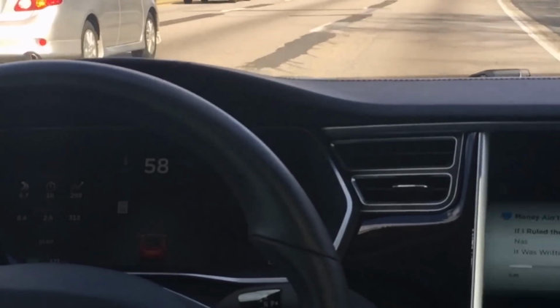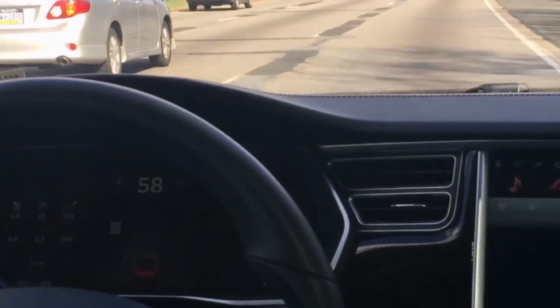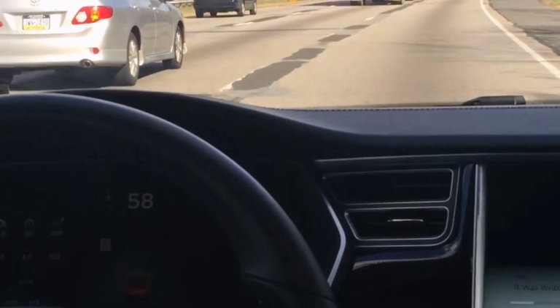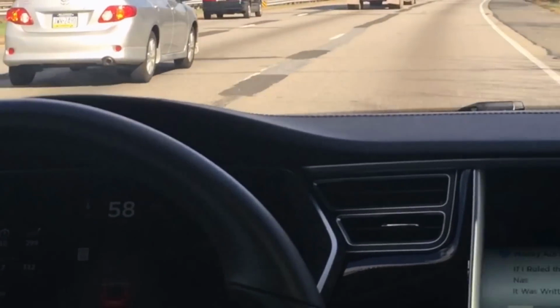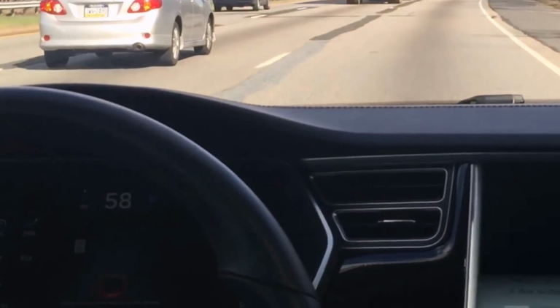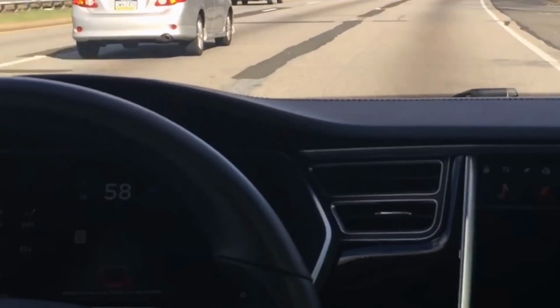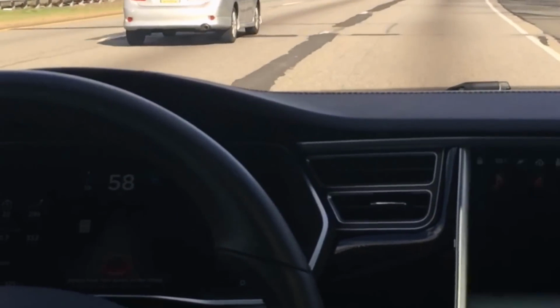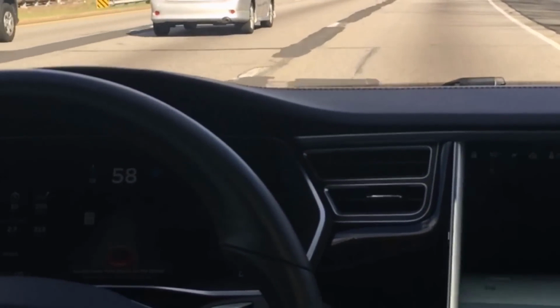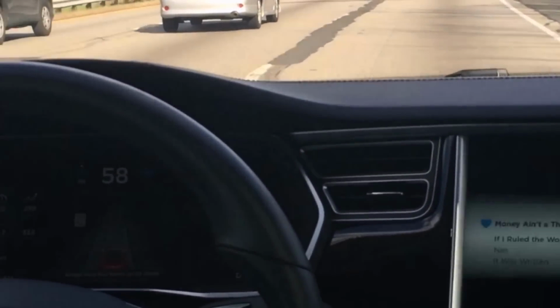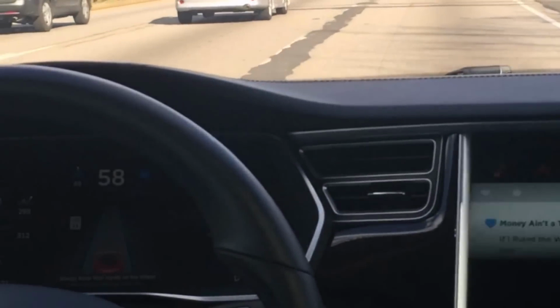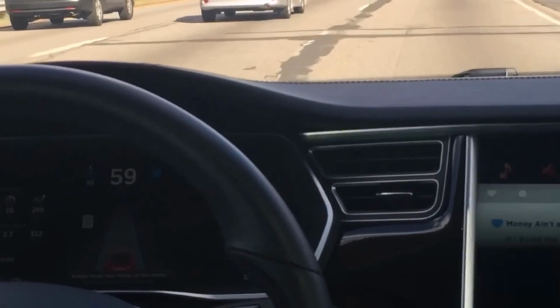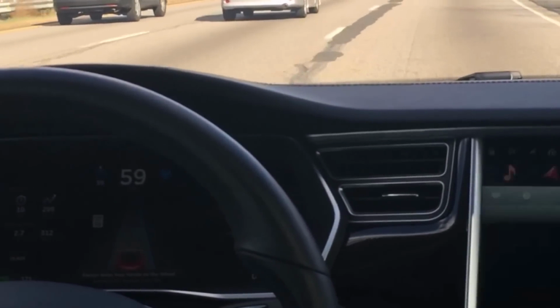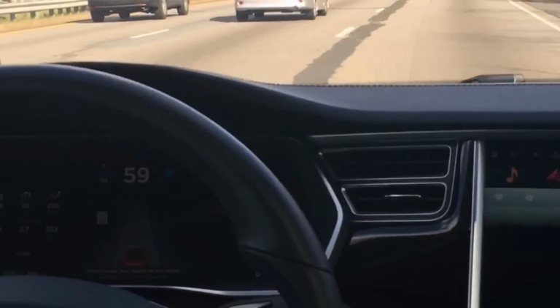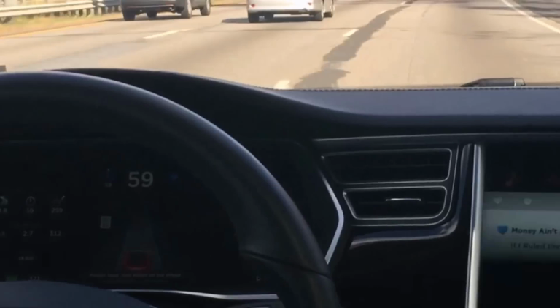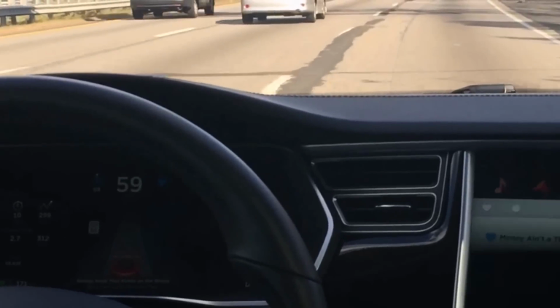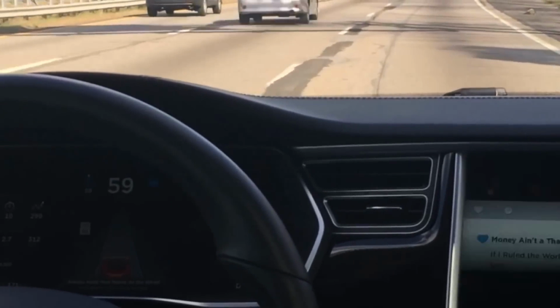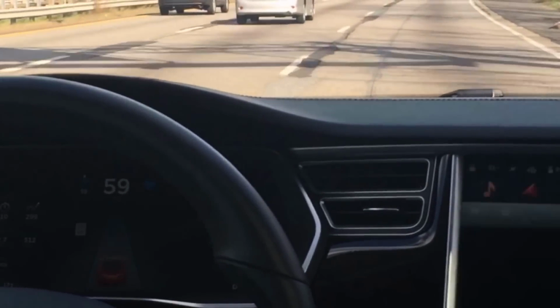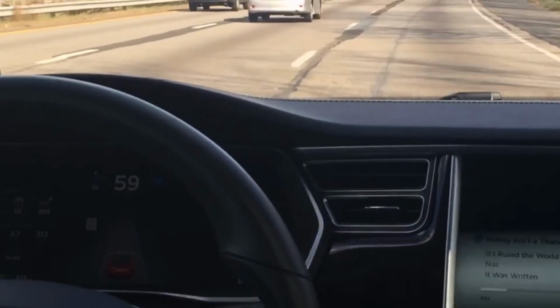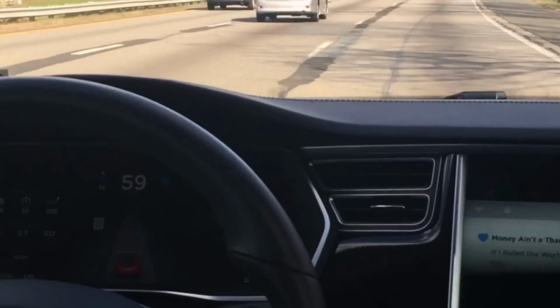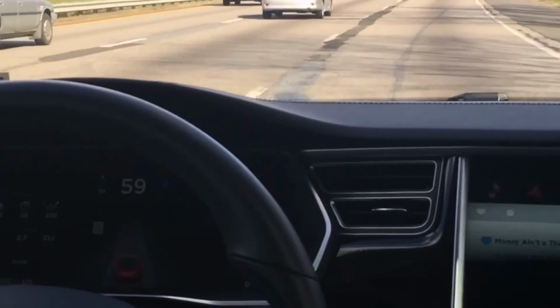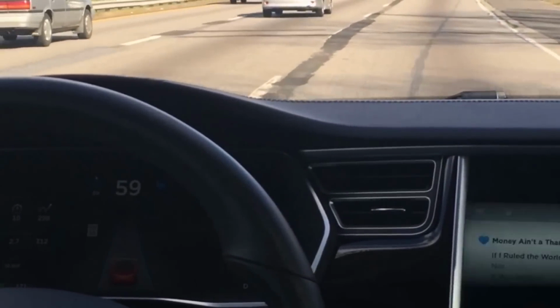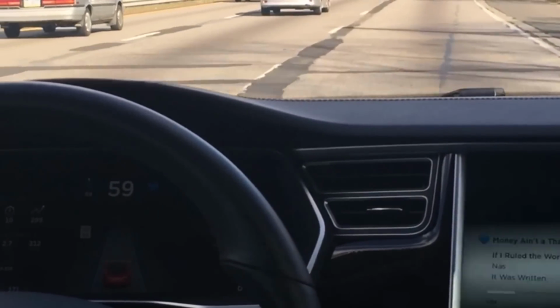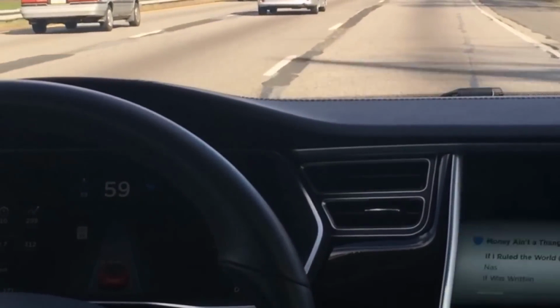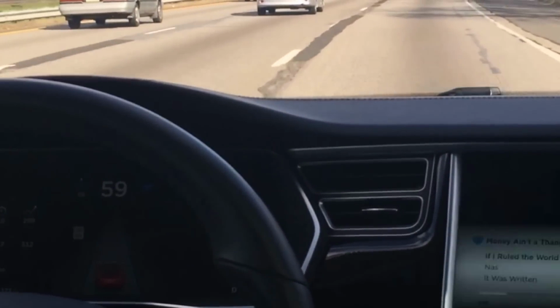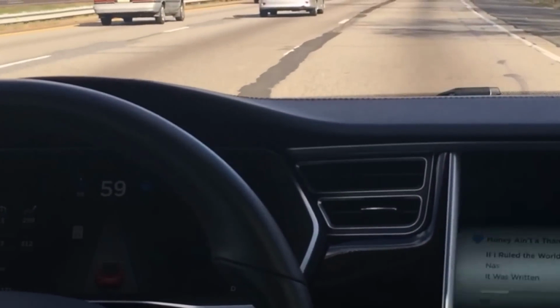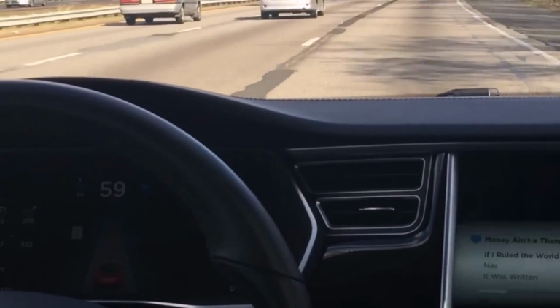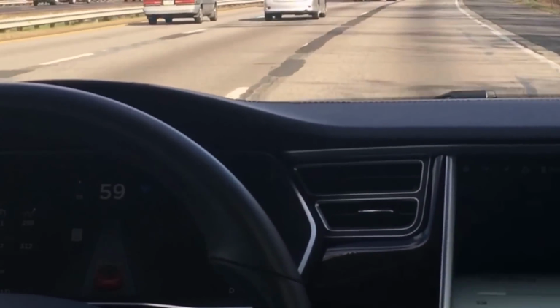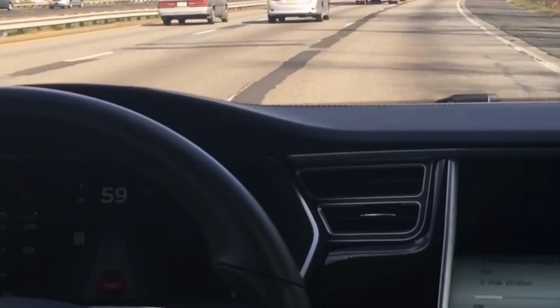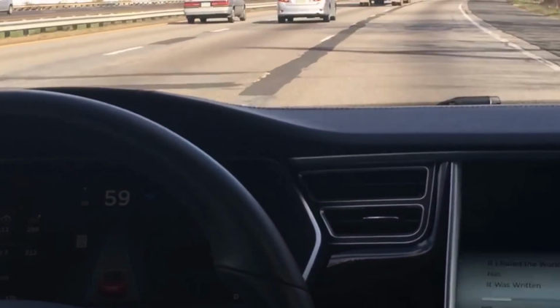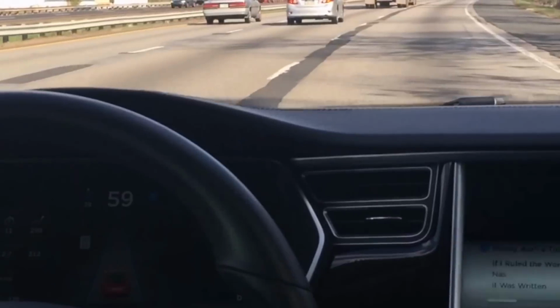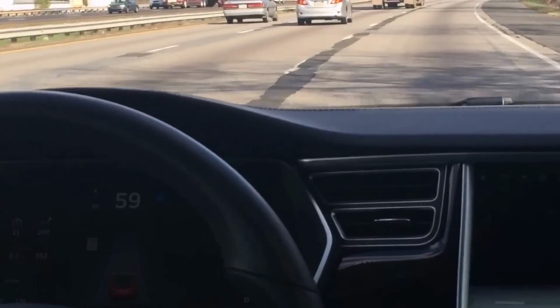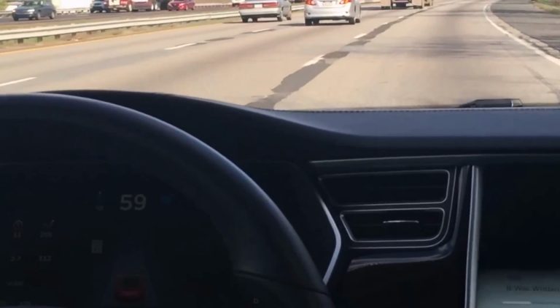Hey folks, Electric Jen here, wanting to show you what happens when you're on autopilot and the lines disappear — one line, at least one line — to show you exactly what happens with the system.